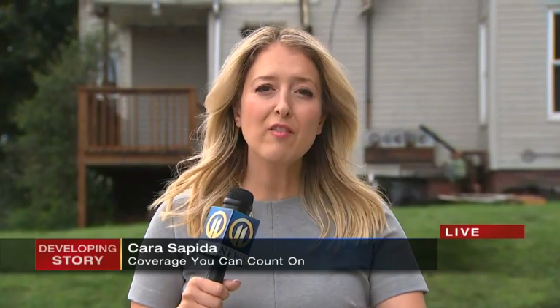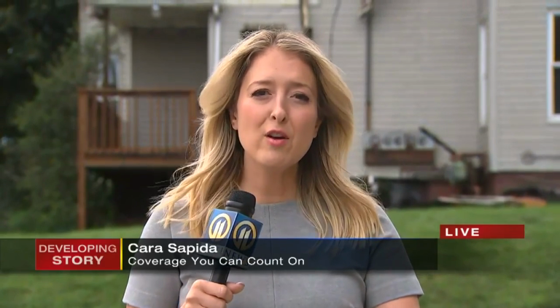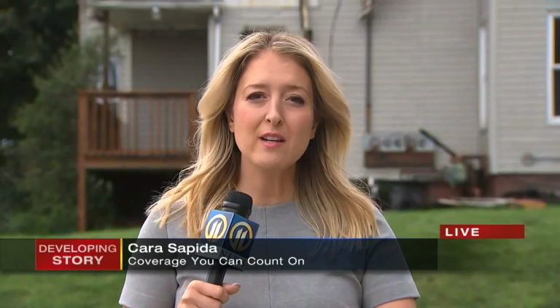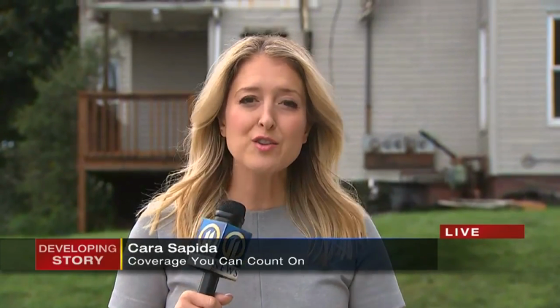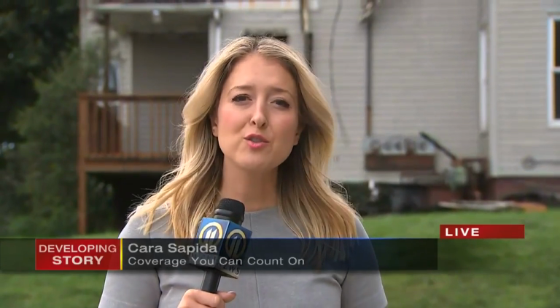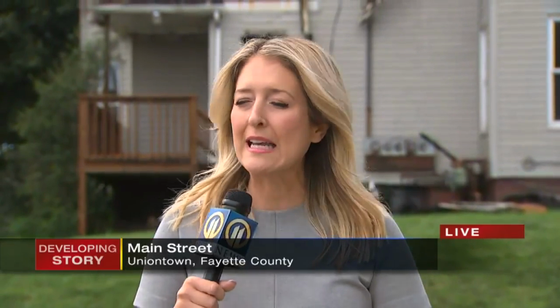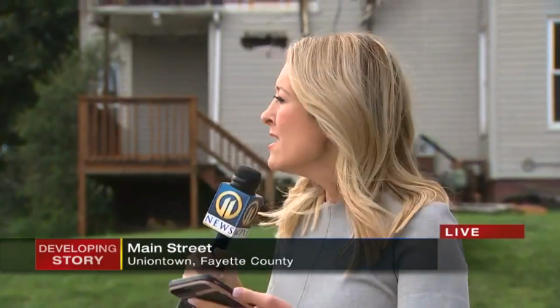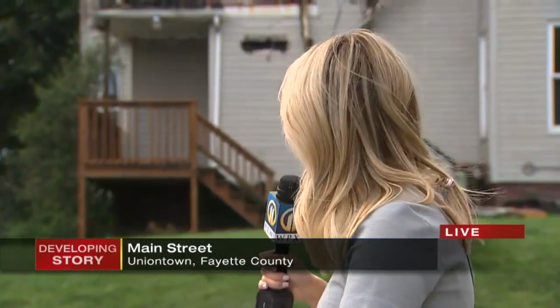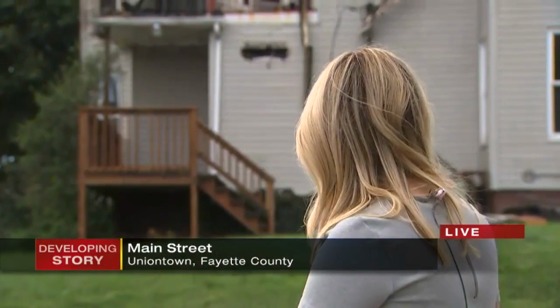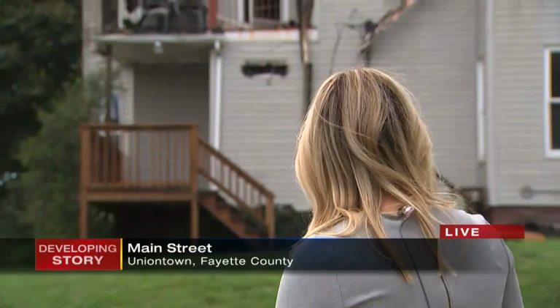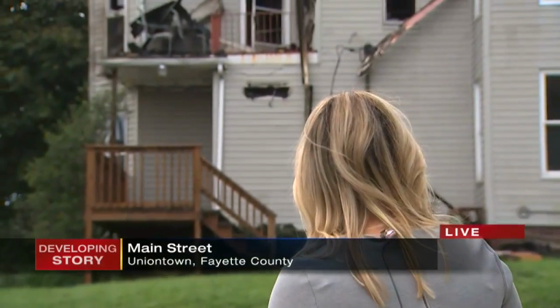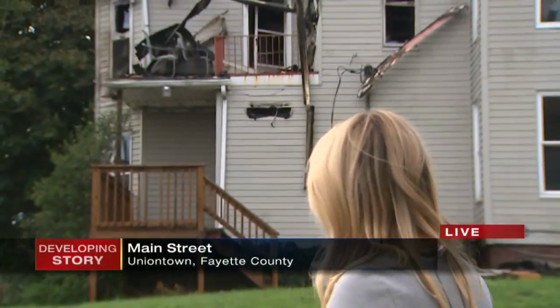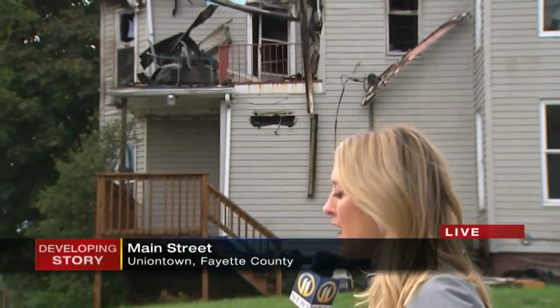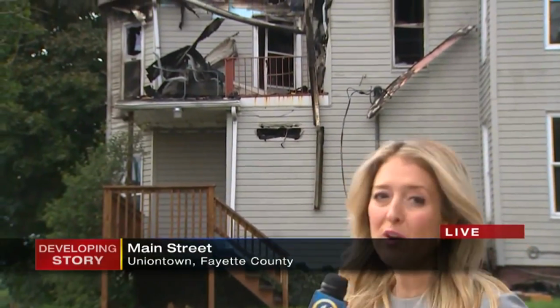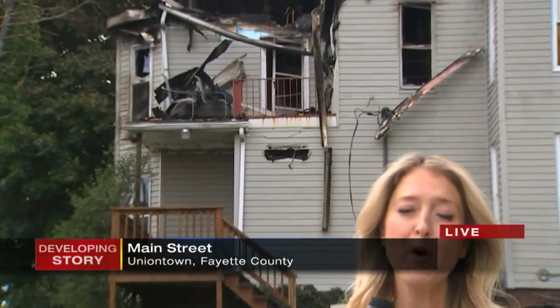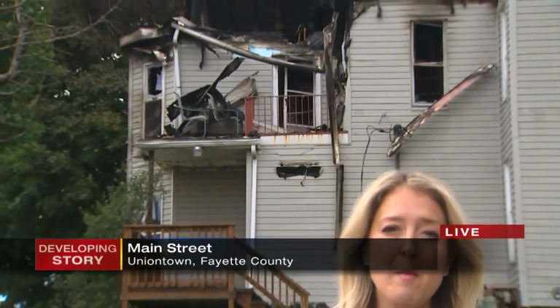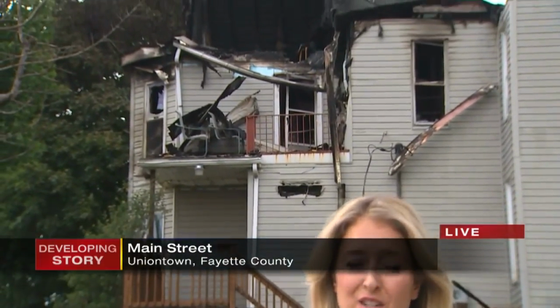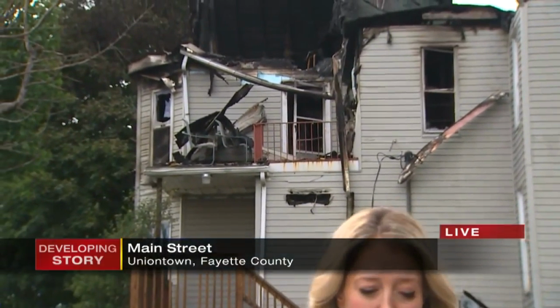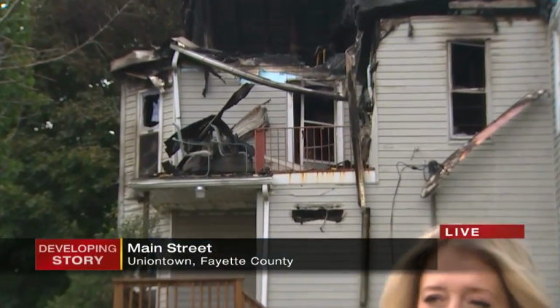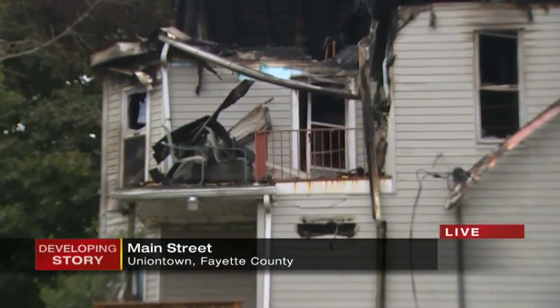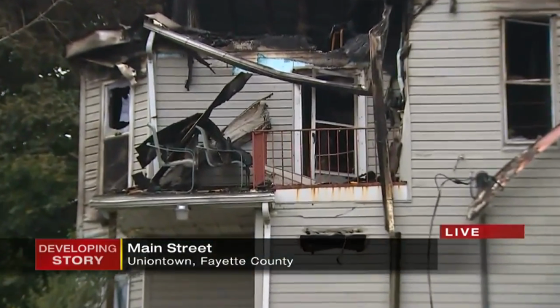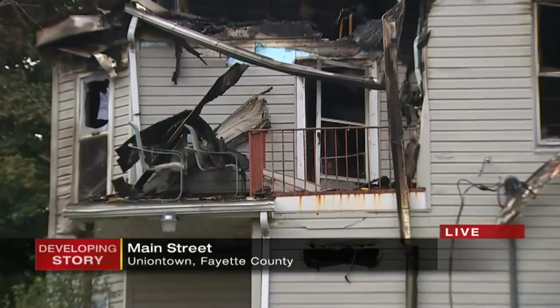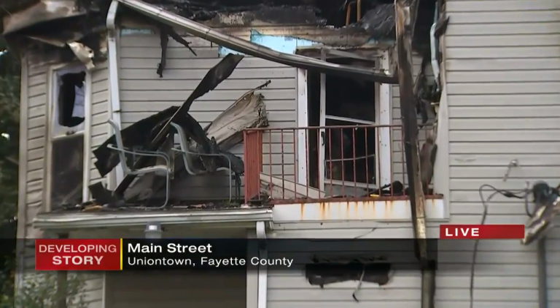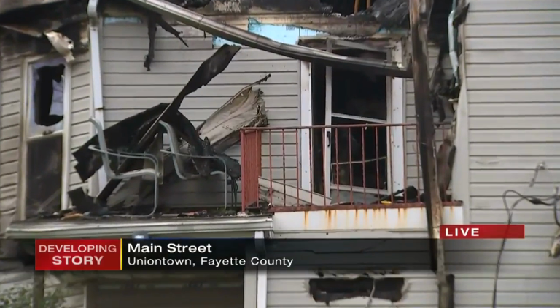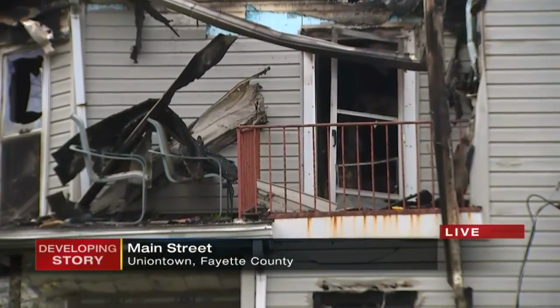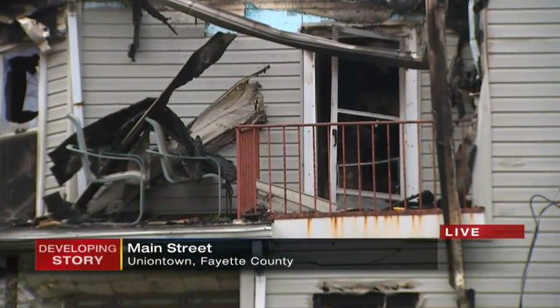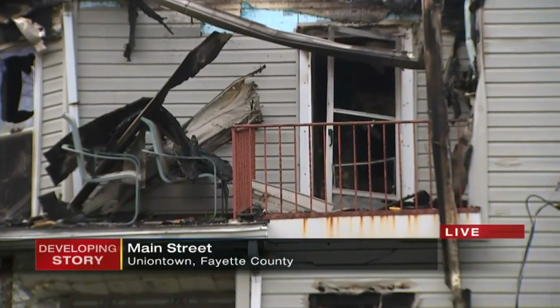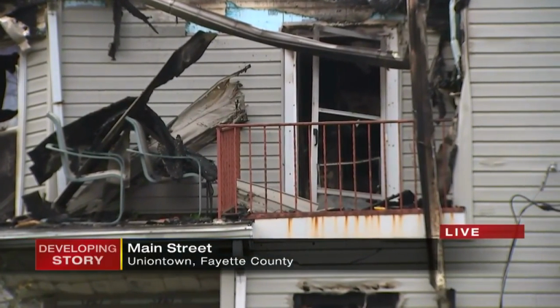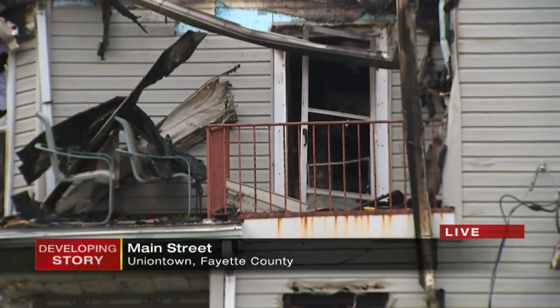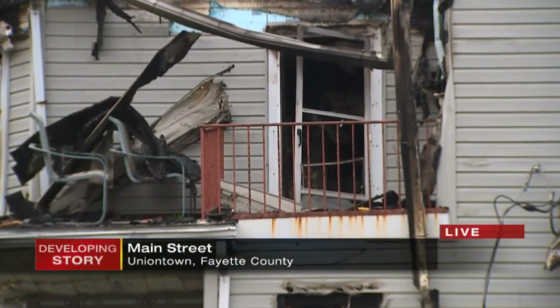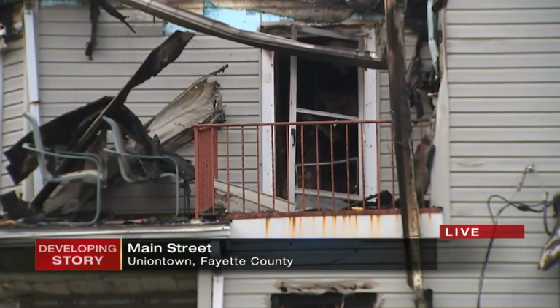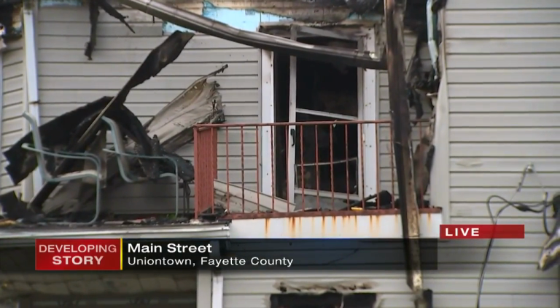Several of those tenants are actually still trying to get some of the items, whatever can be salvaged from the bottom floor of this apartment home. Now, take a look at the balcony — that is where the landlord tells us he was working with a torch just before the fire started.